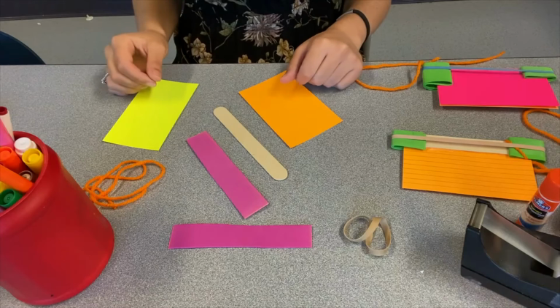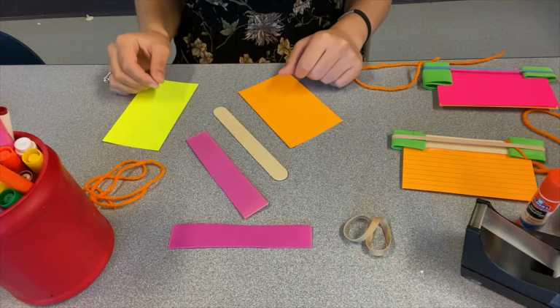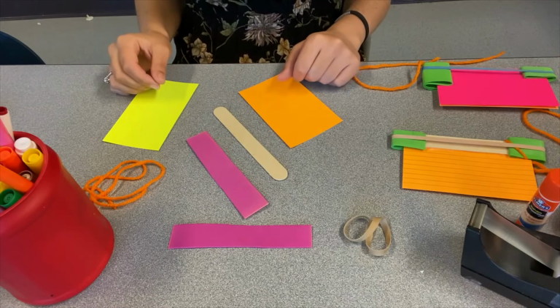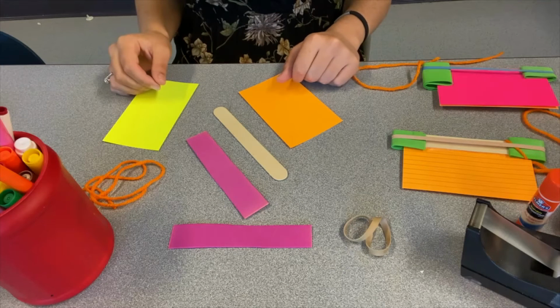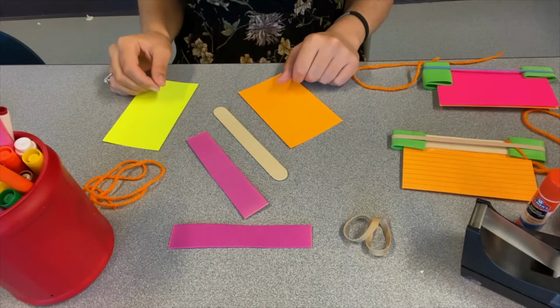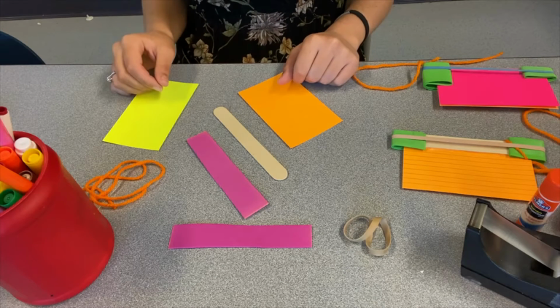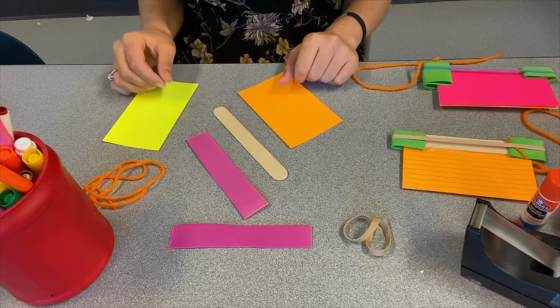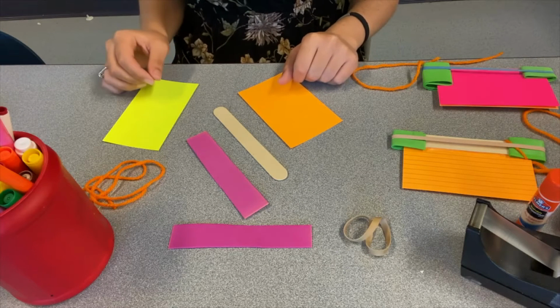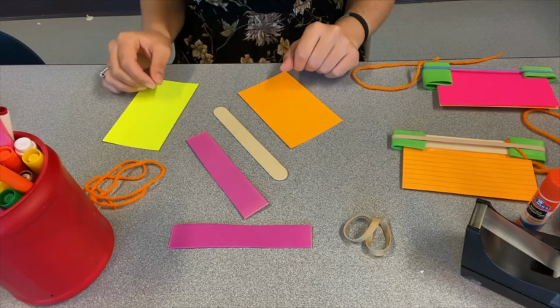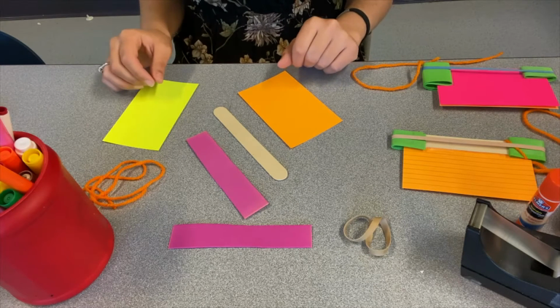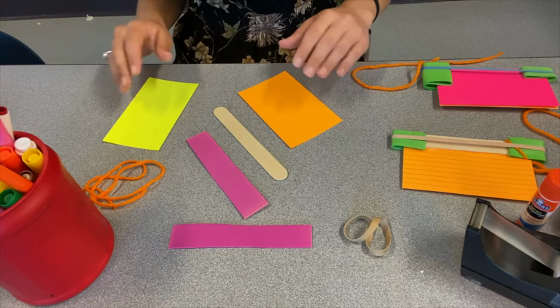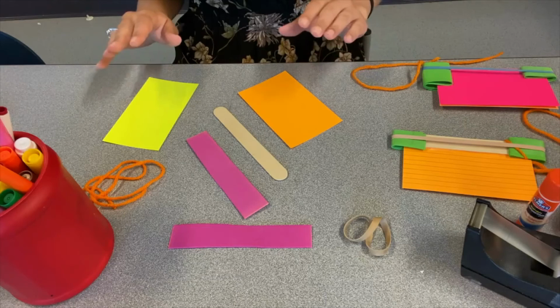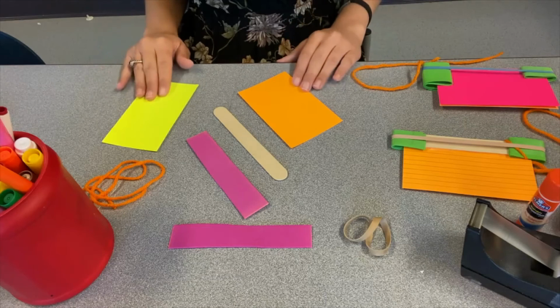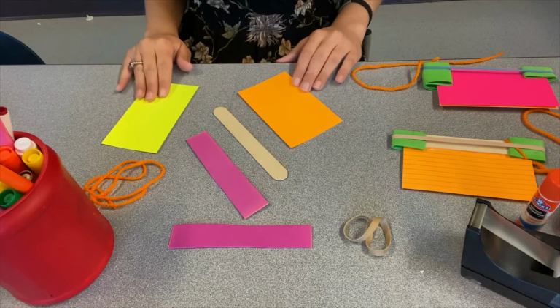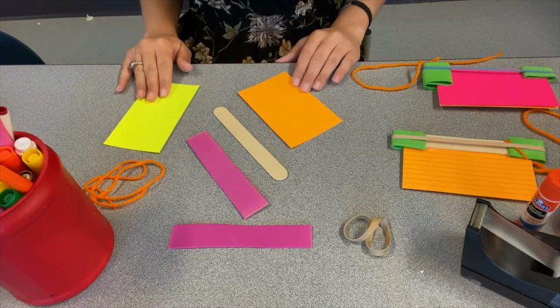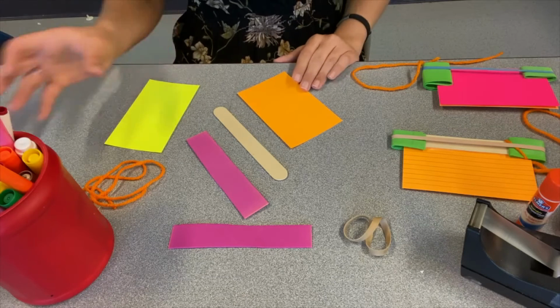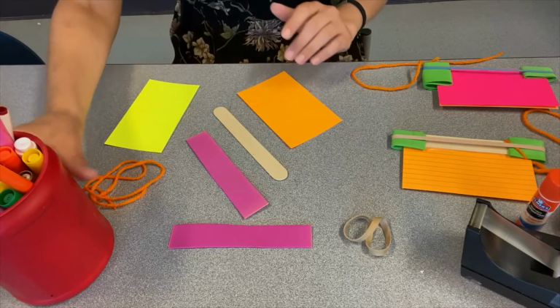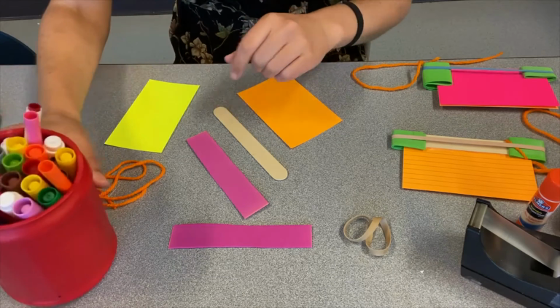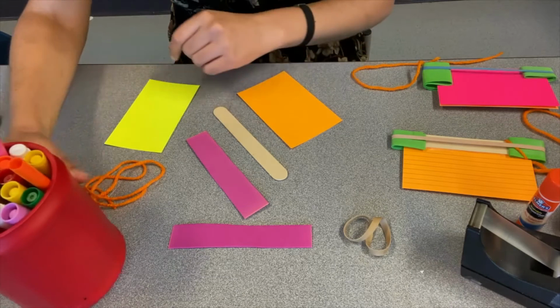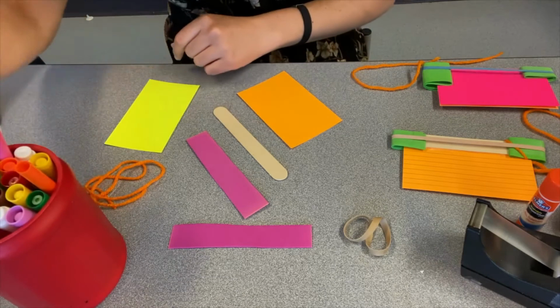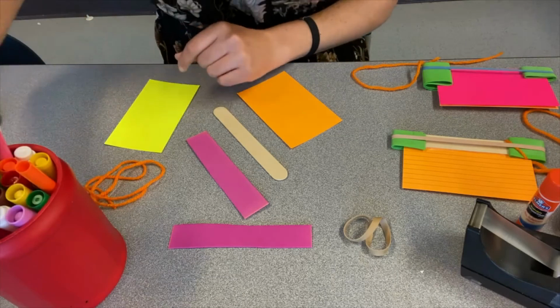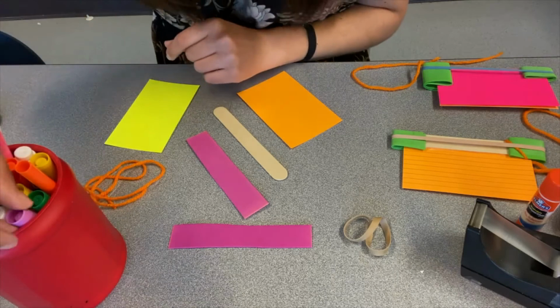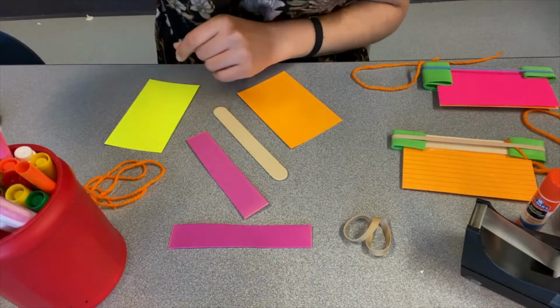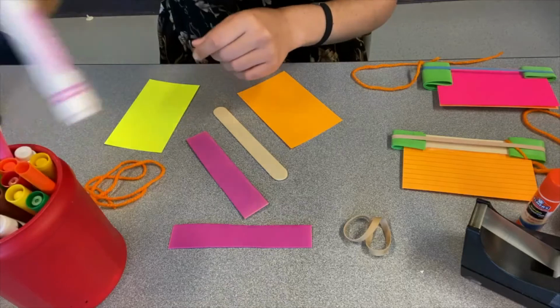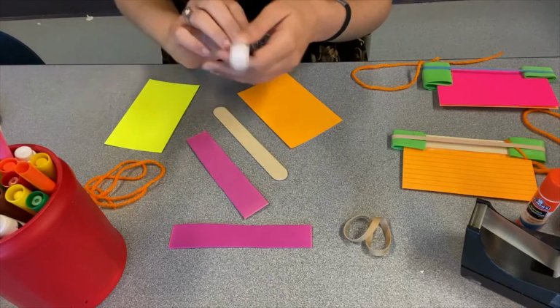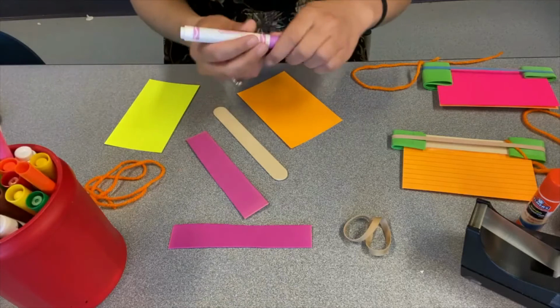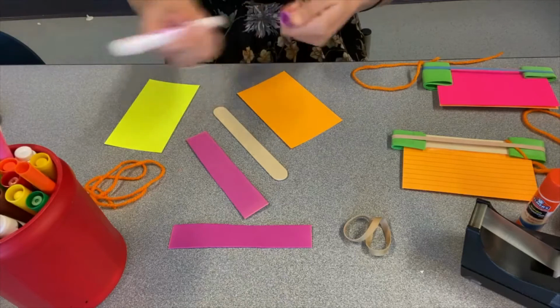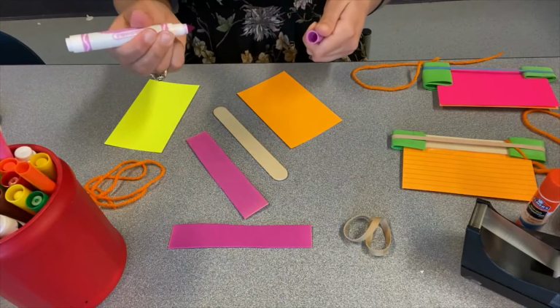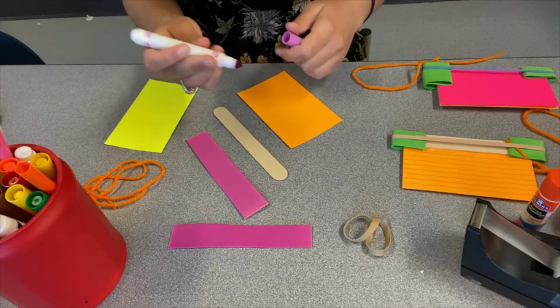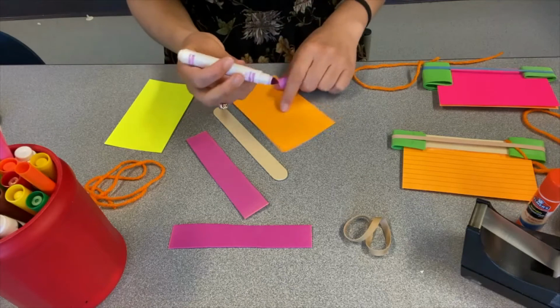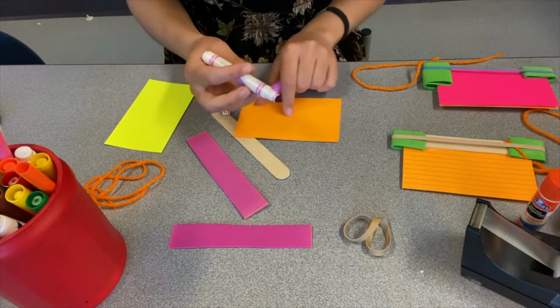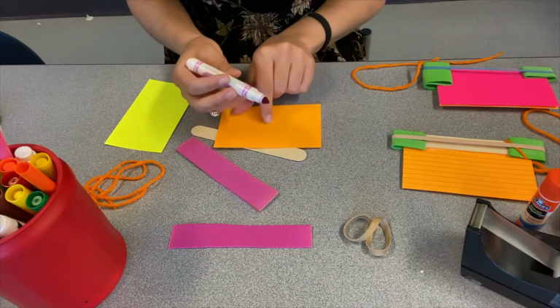The first thing to do for today's Maker Craft is to decorate one side of each of your index cards. I'm going to use markers and just make some designs on mine. Decorate yours and then meet me right back here.